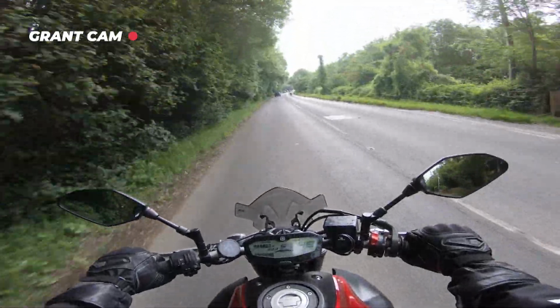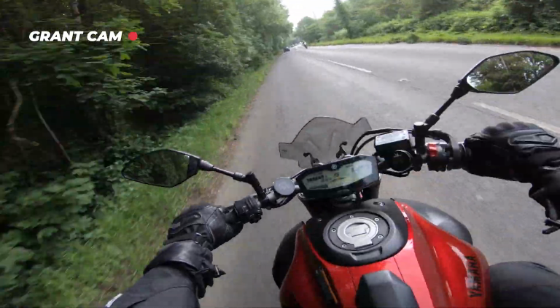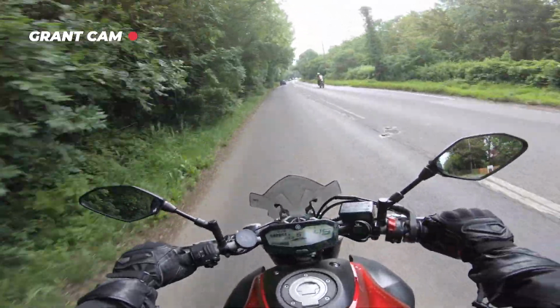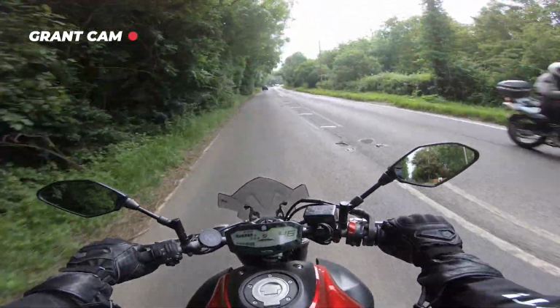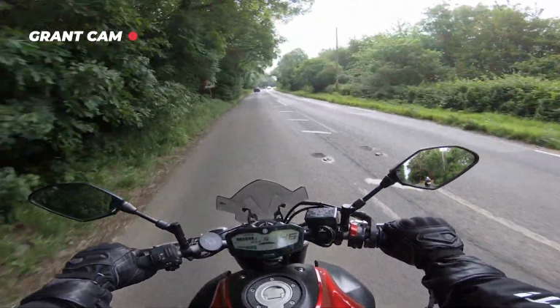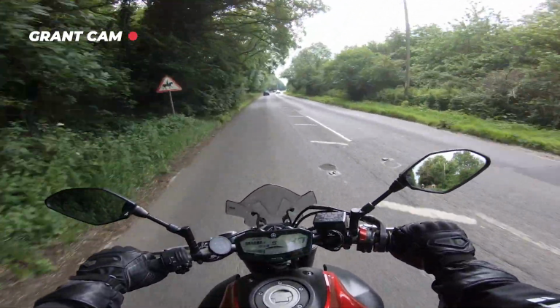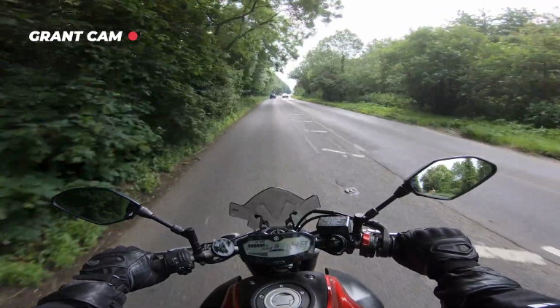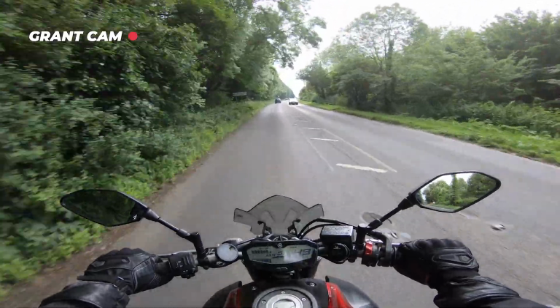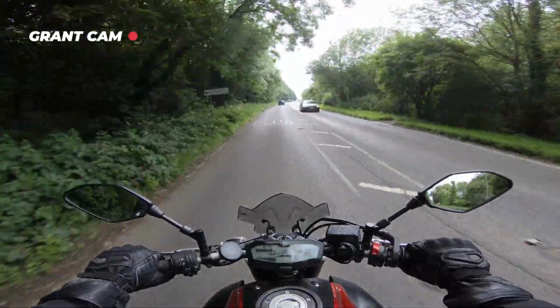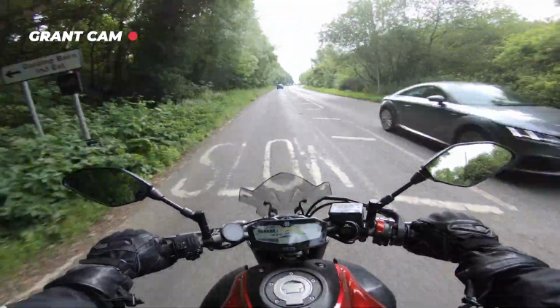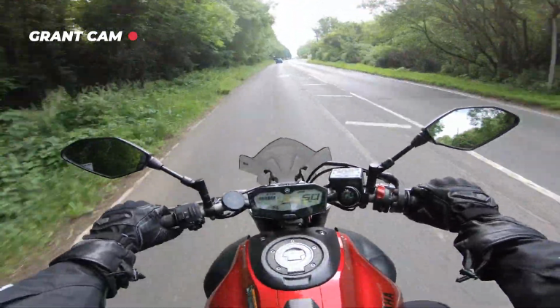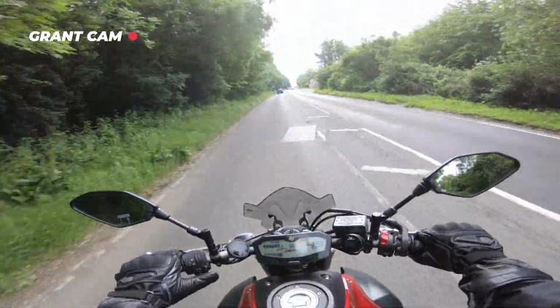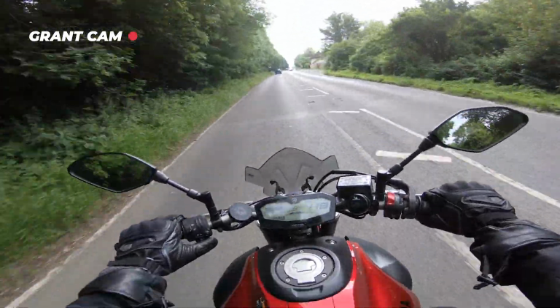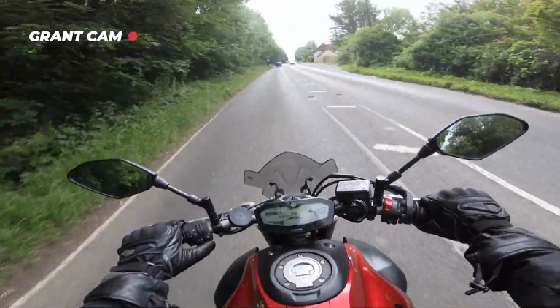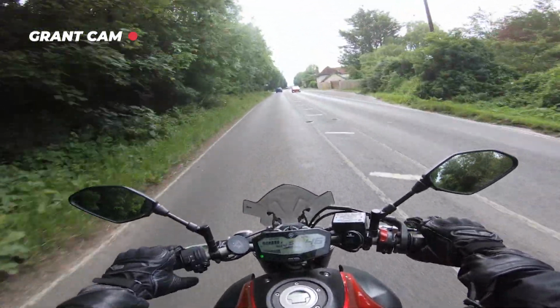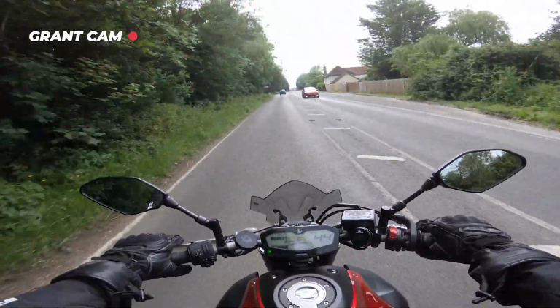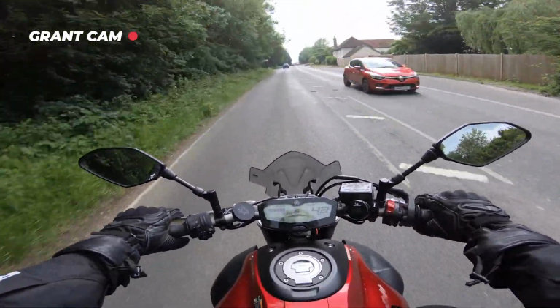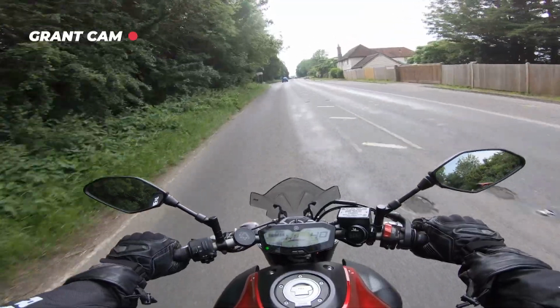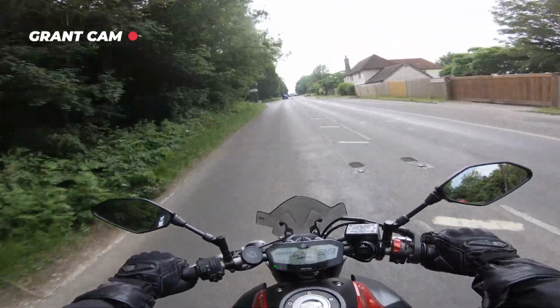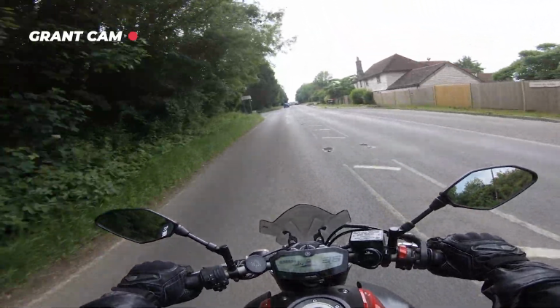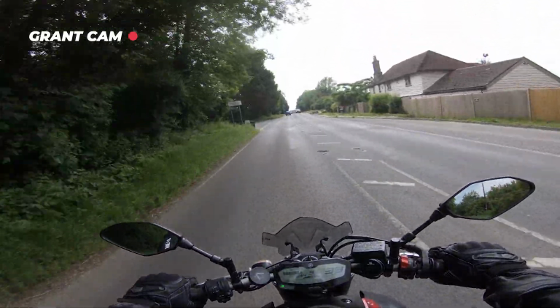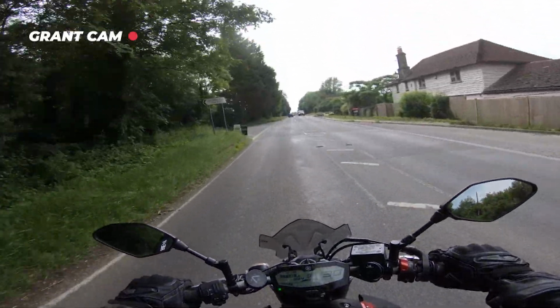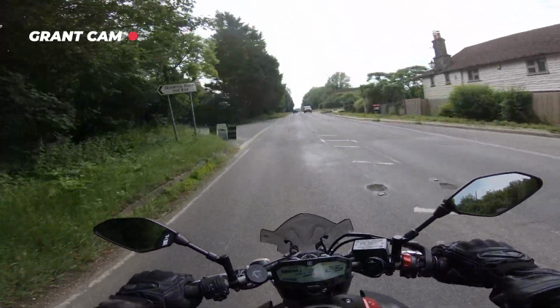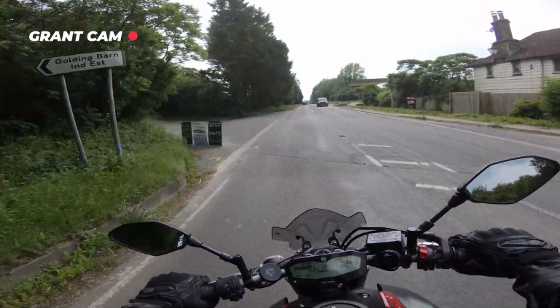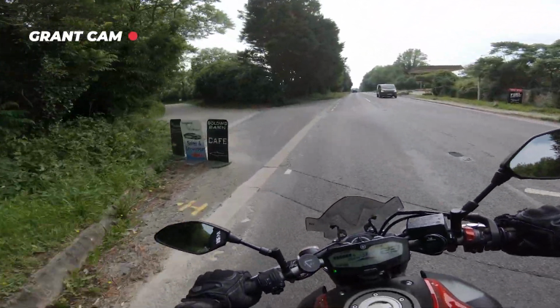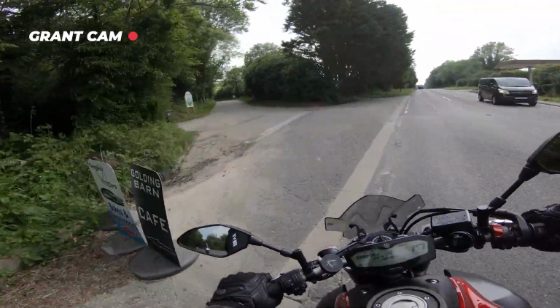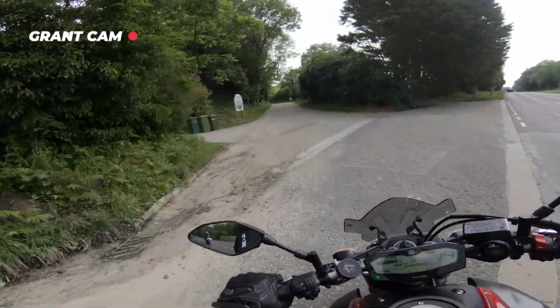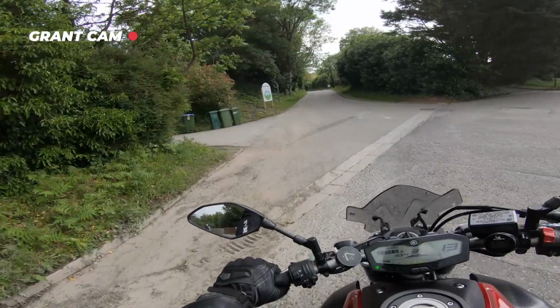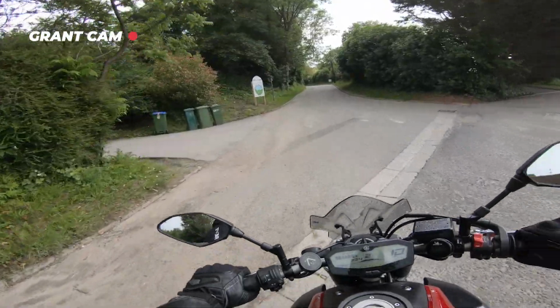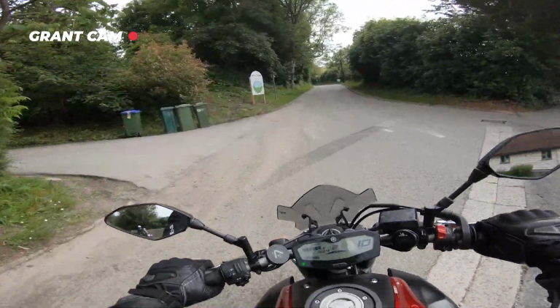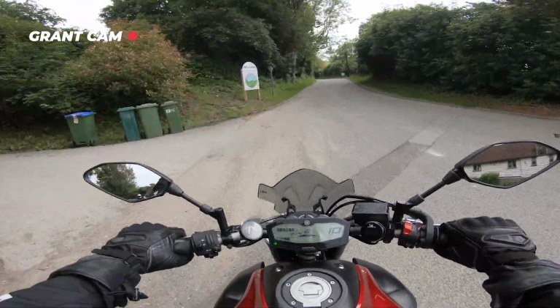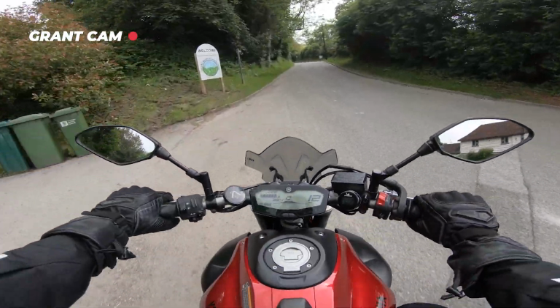Is it this one here? I think it is, yeah. Are we literally here then? This is it, isn't it? I believe so, yeah.